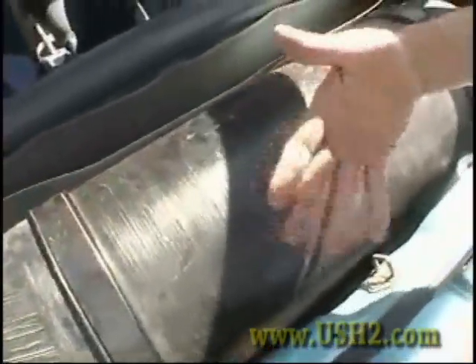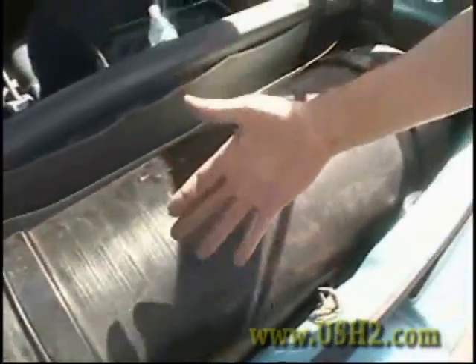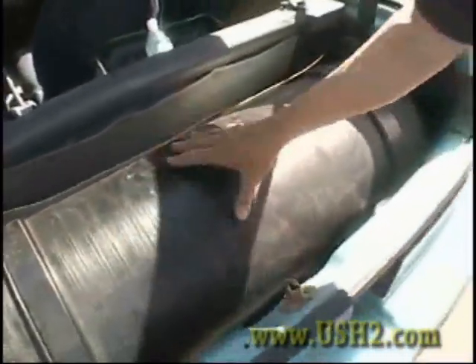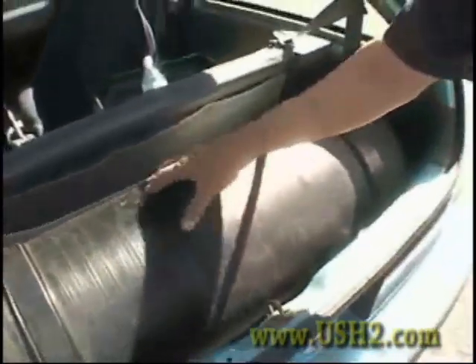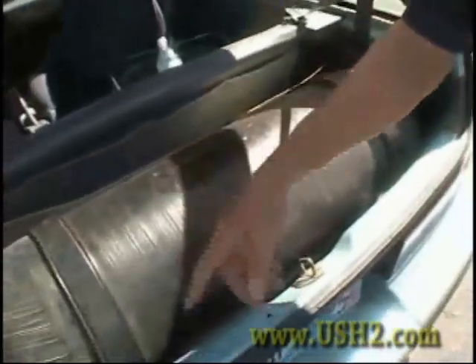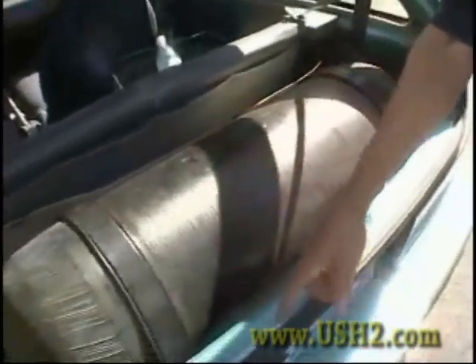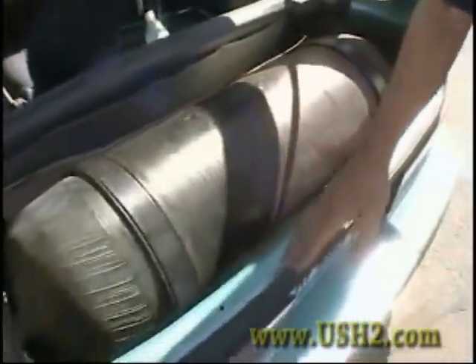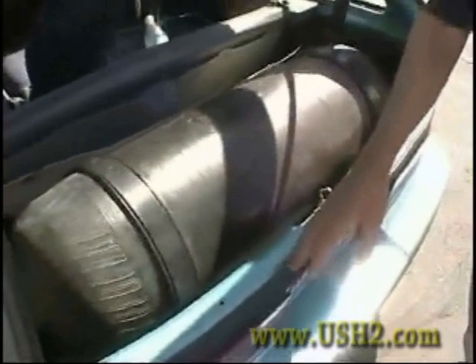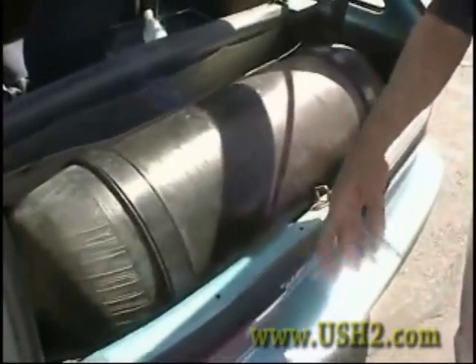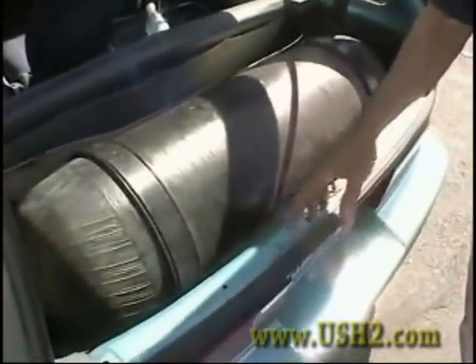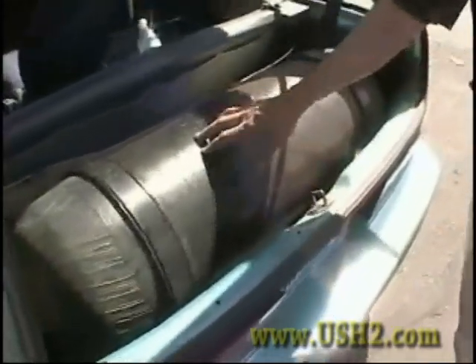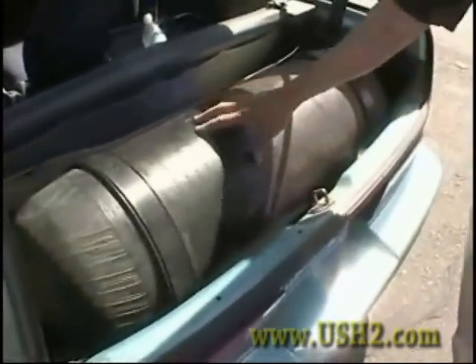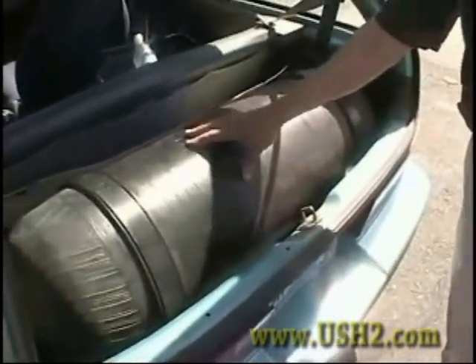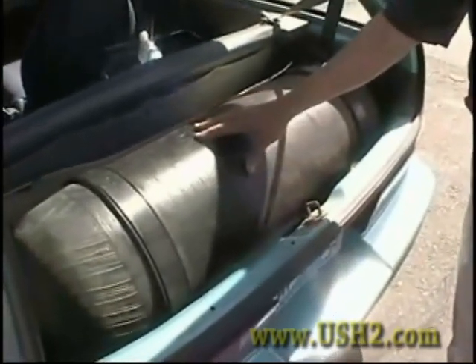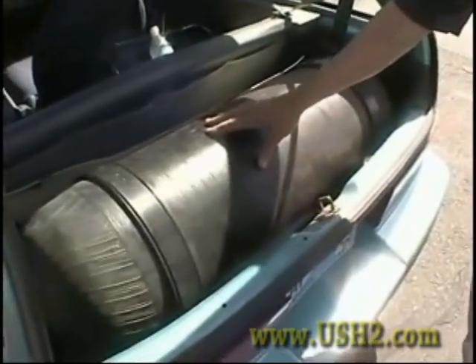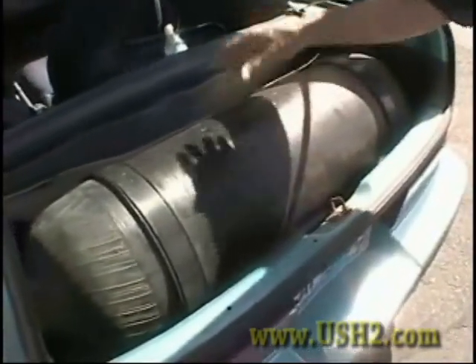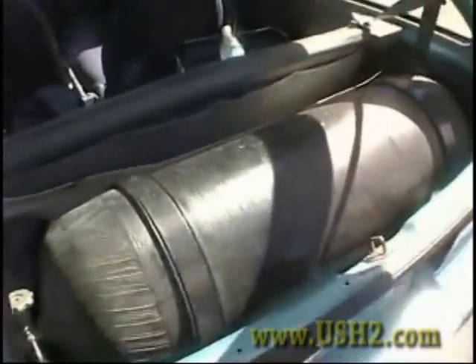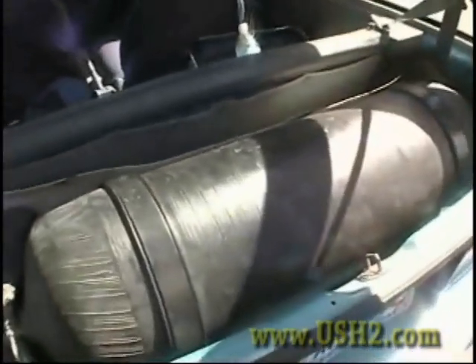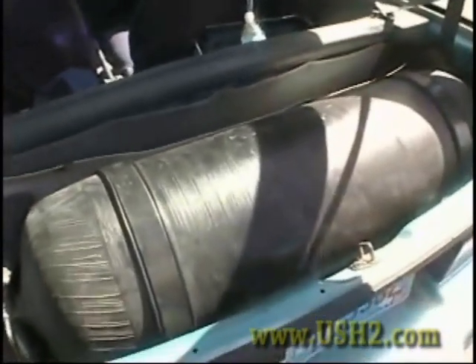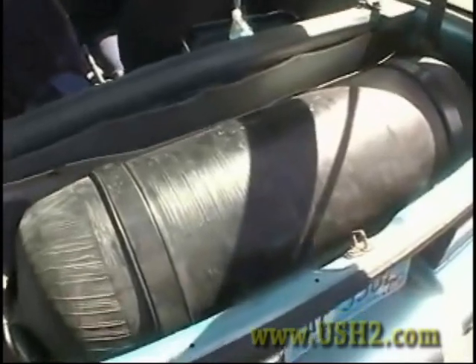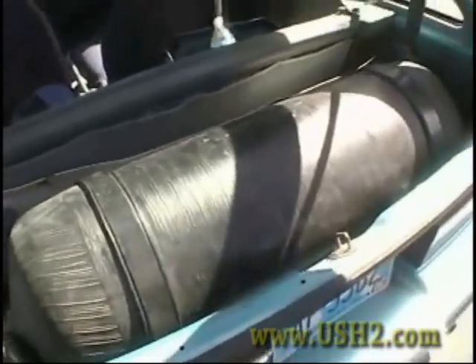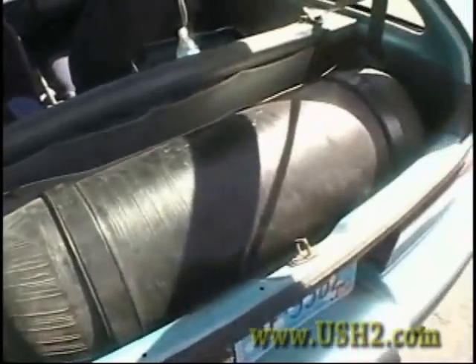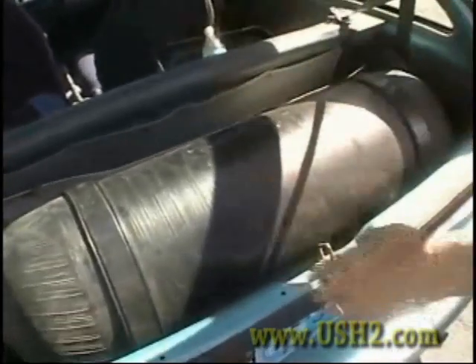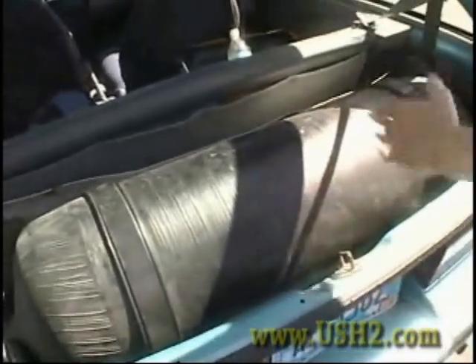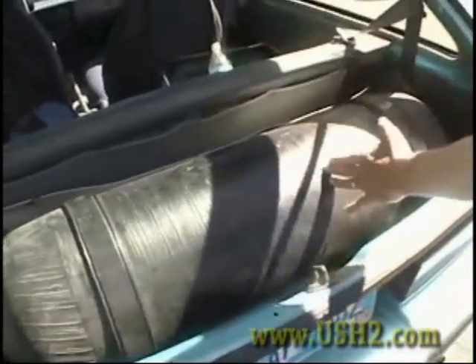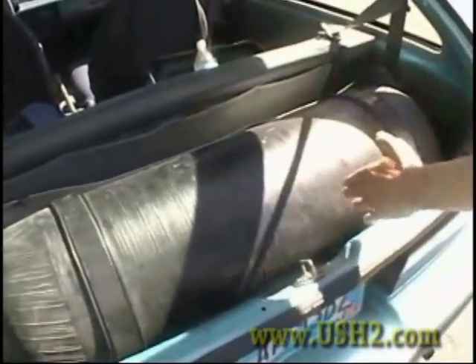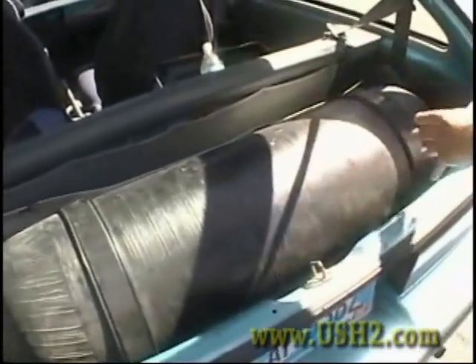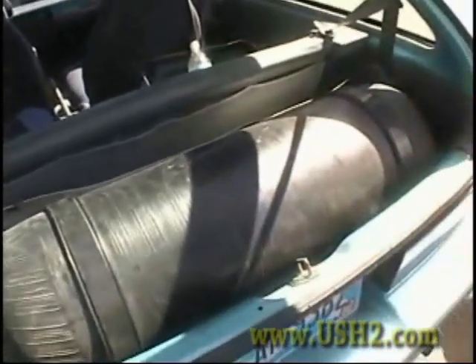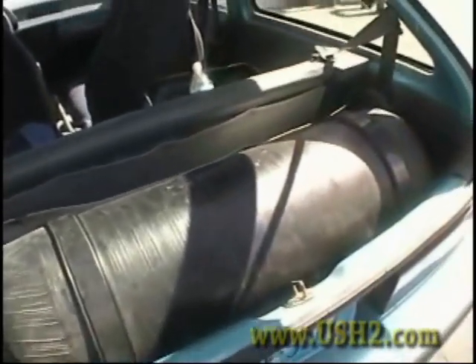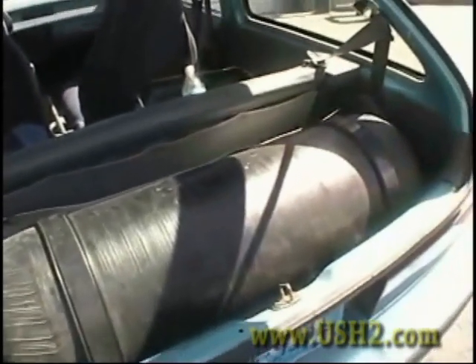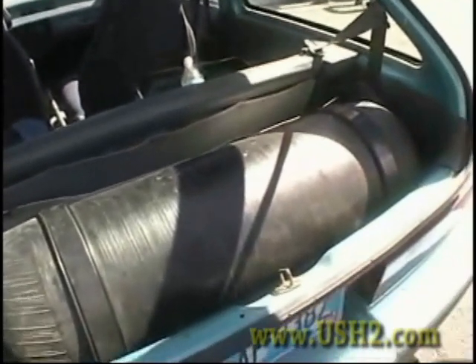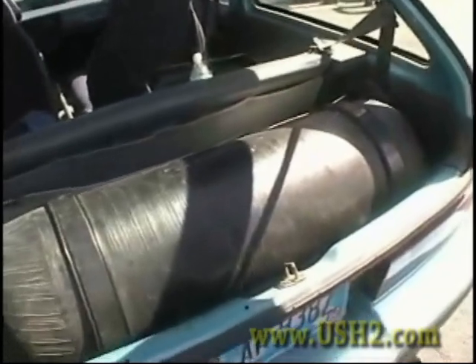If you have a fire that burns off the paint, burns off the rubber, burns off the tires, the tank will survive. This example is a carbon fiber tank. If you cut this tank in two, you could make it into a vessel for melting steel.